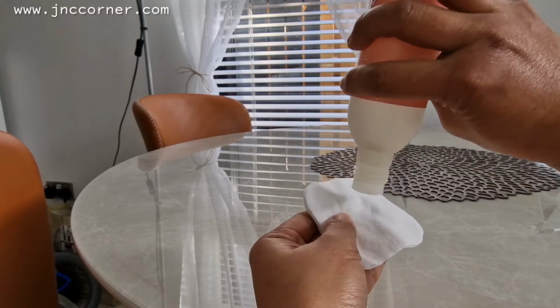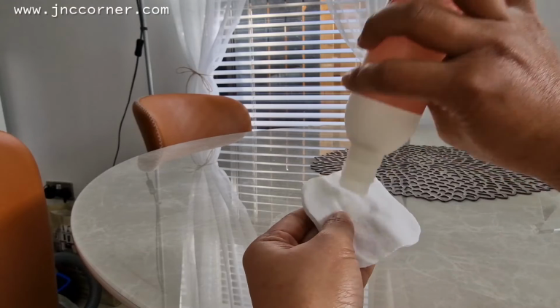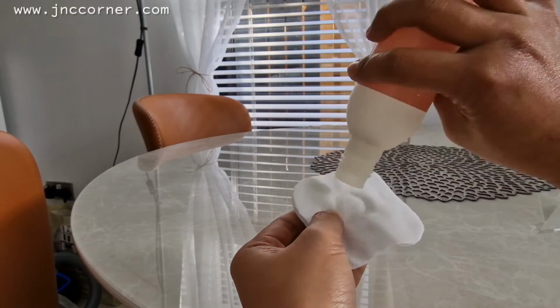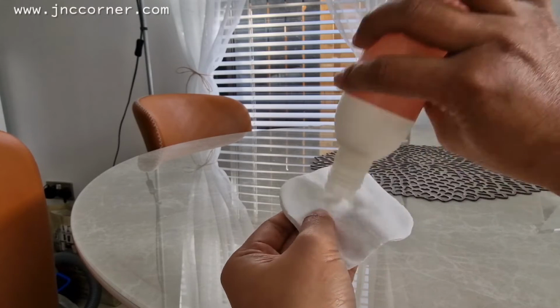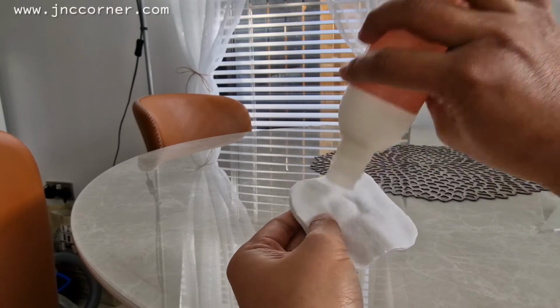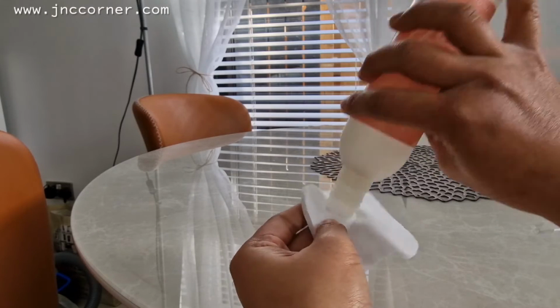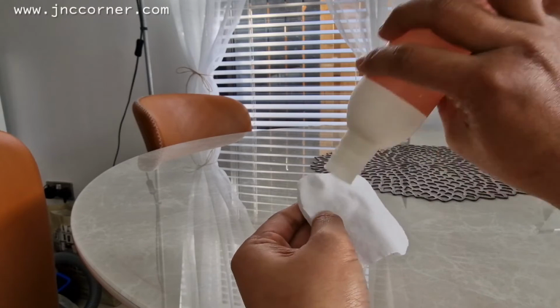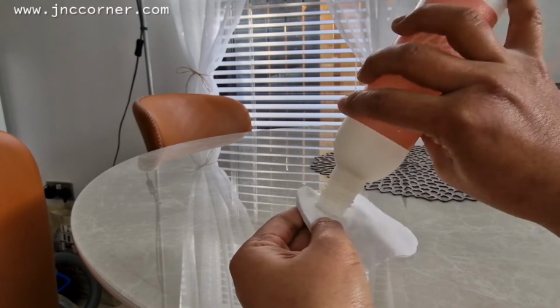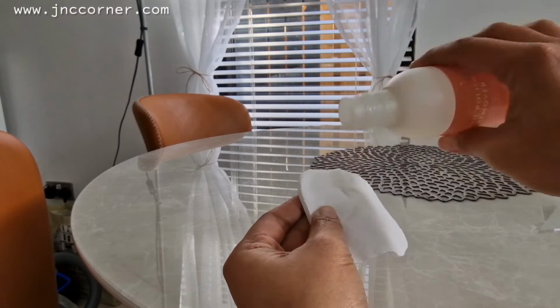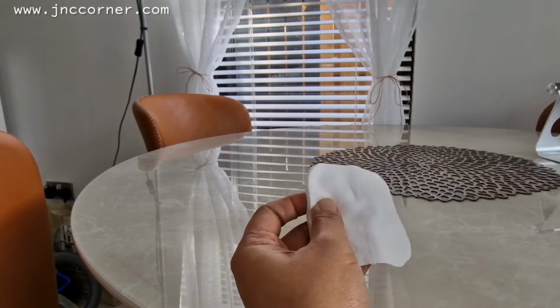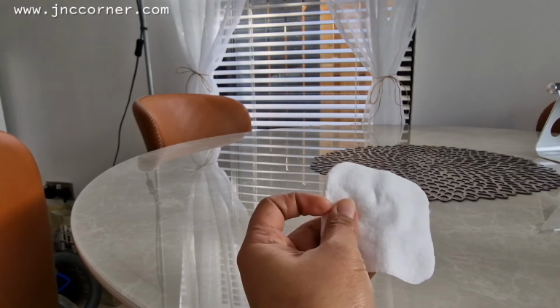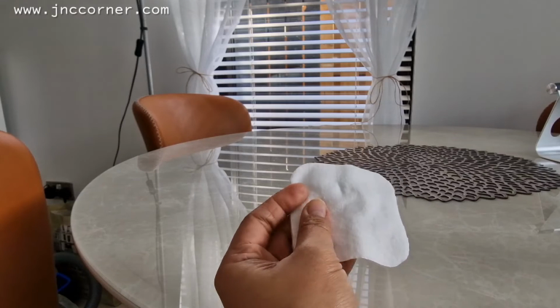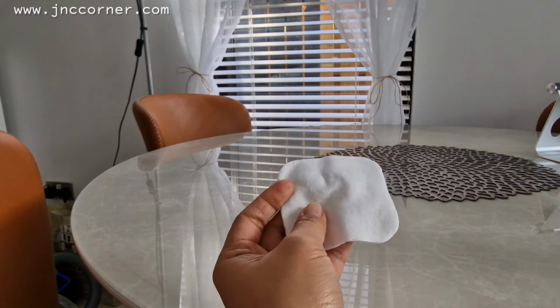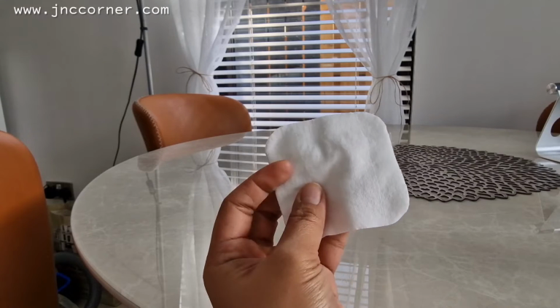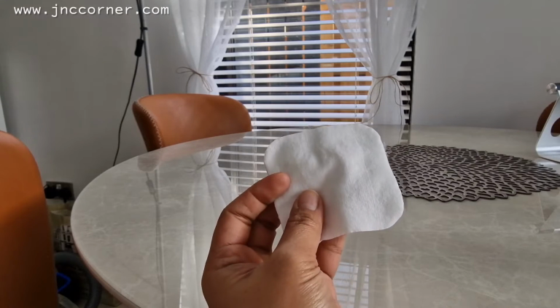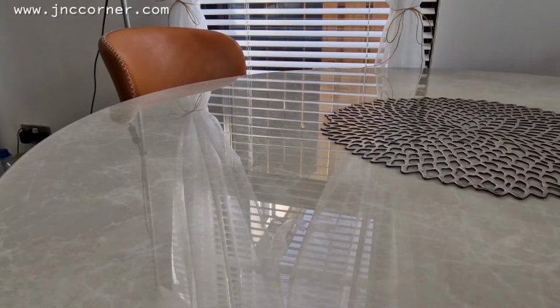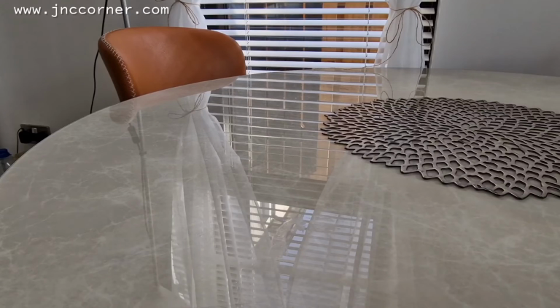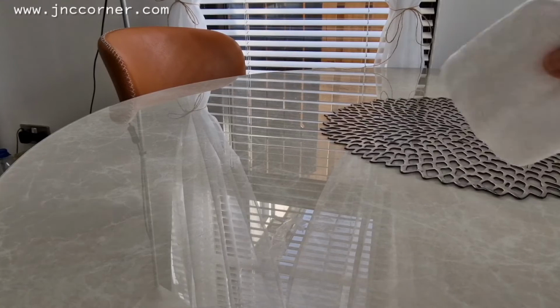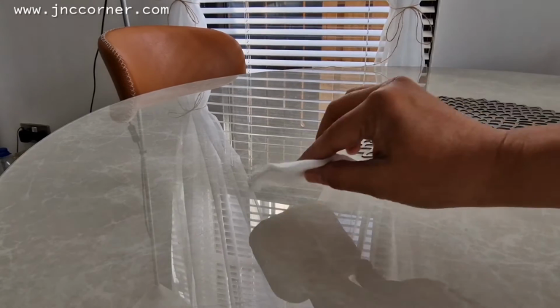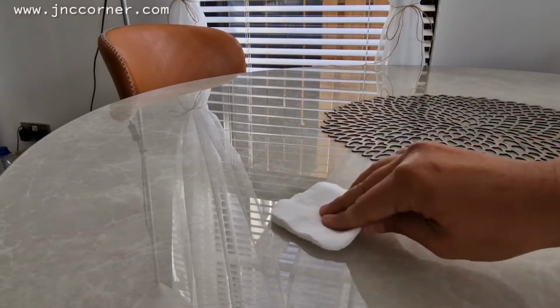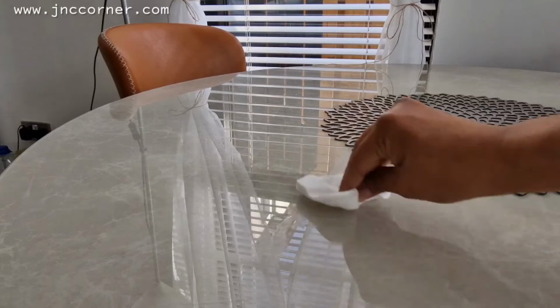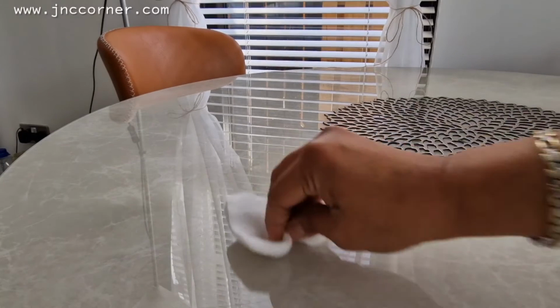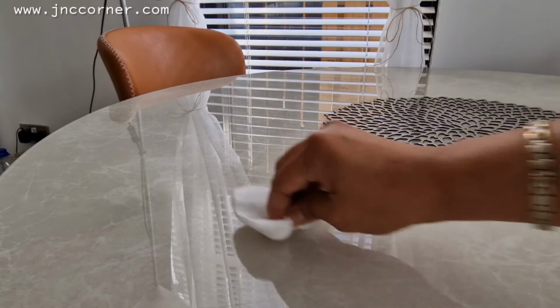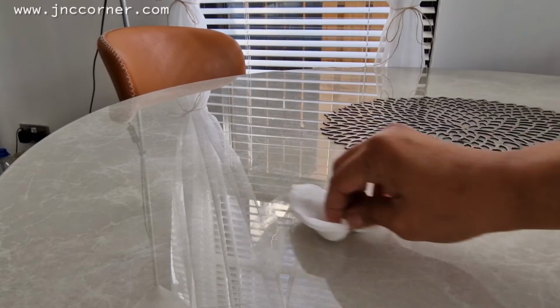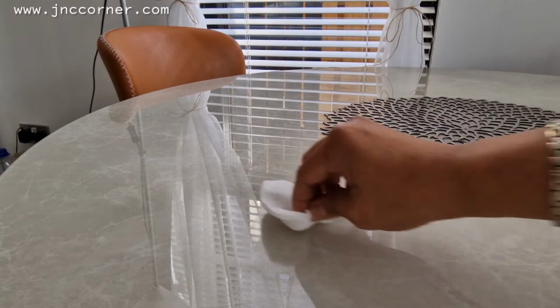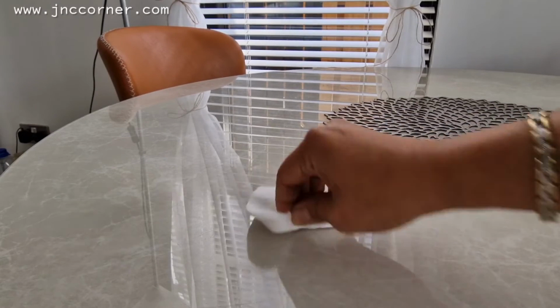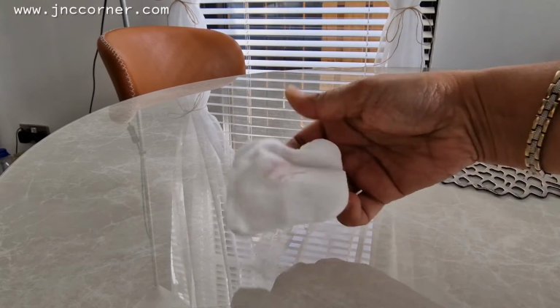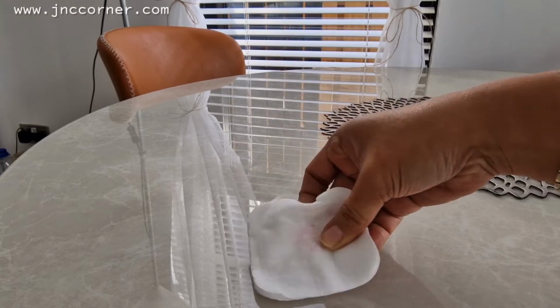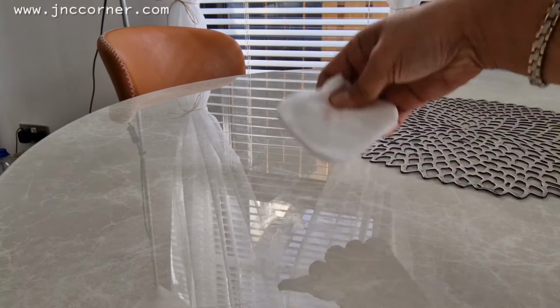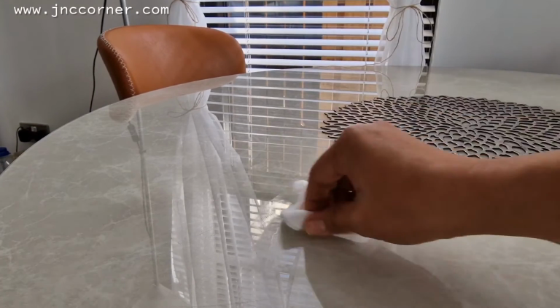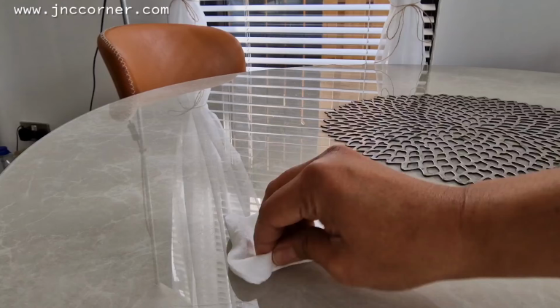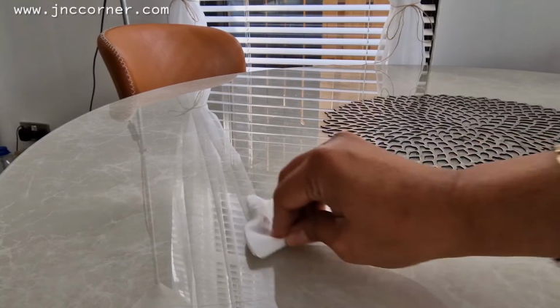There's very little left in here — my son has already finished most of it. But once the pad is wet, just wipe. See, it's already removing it.